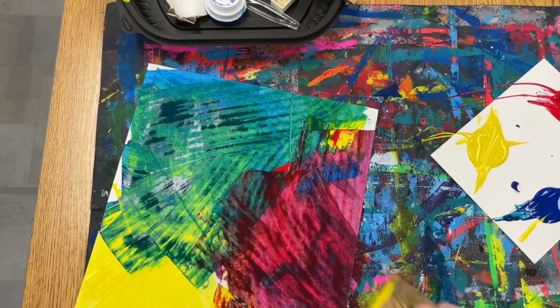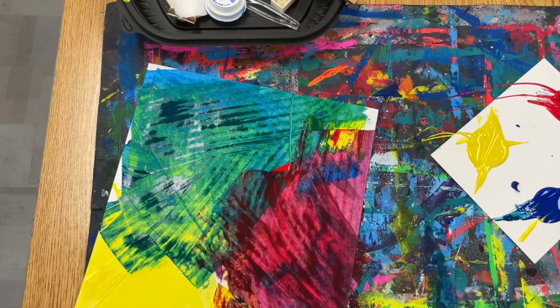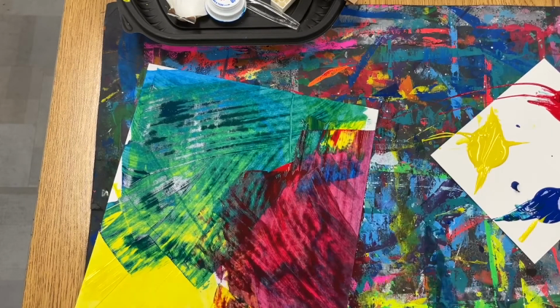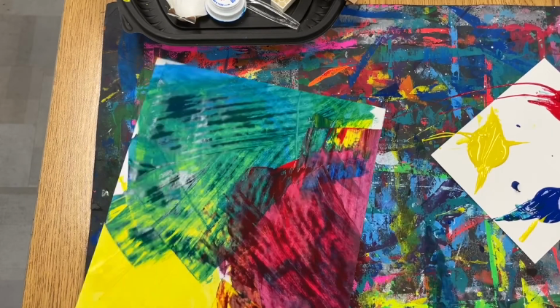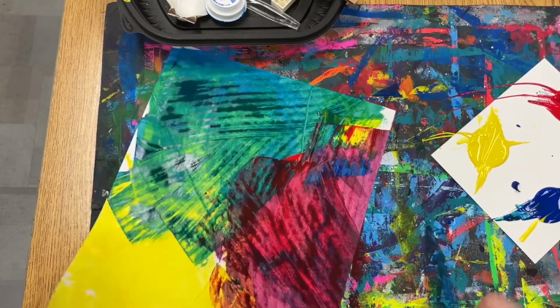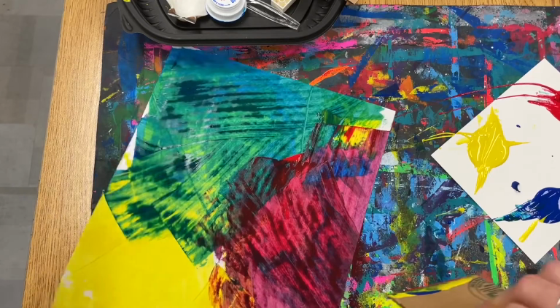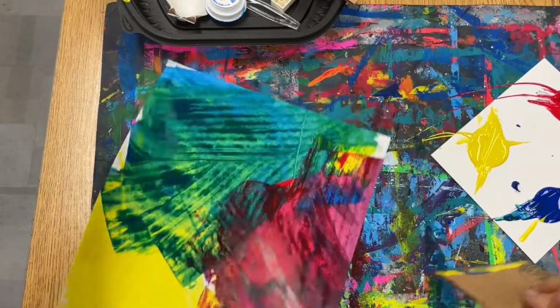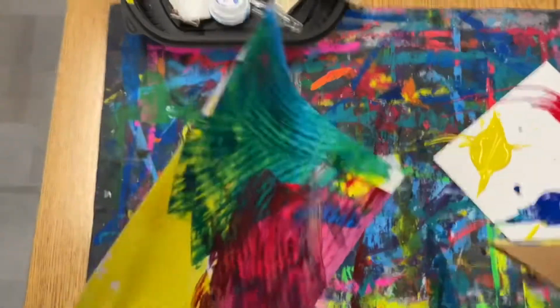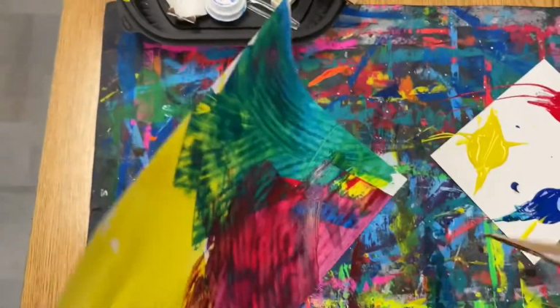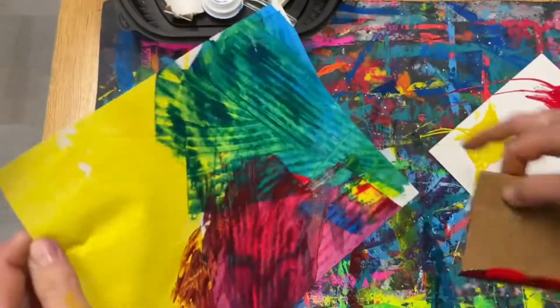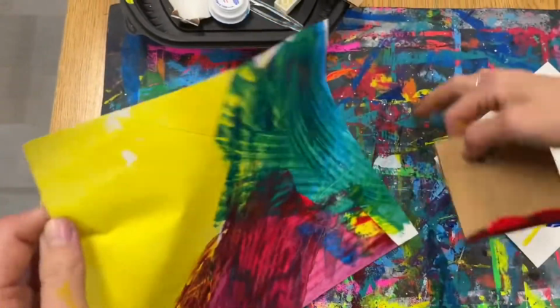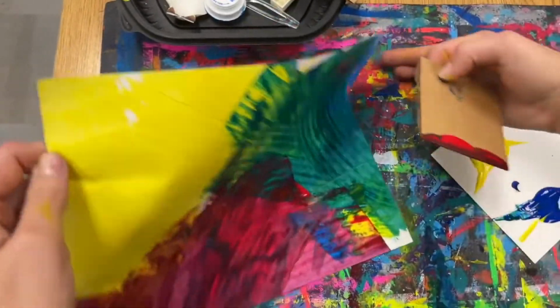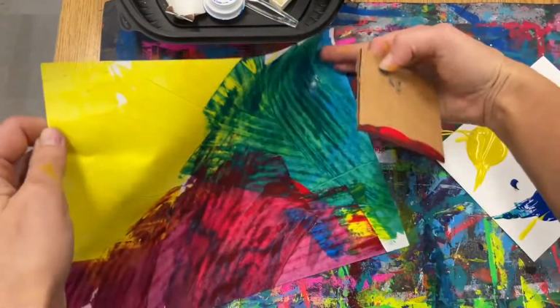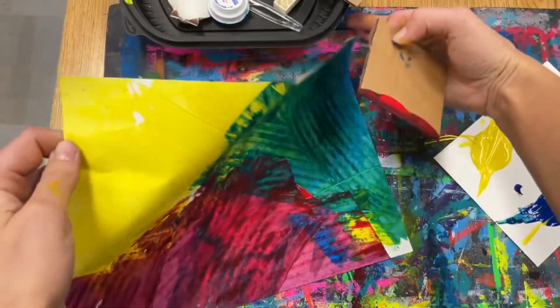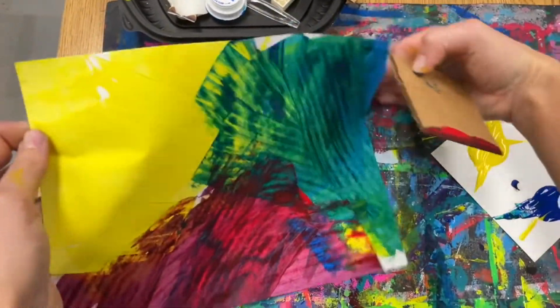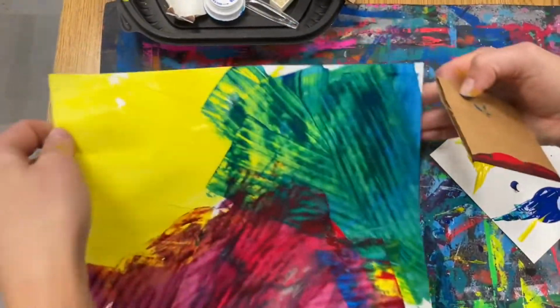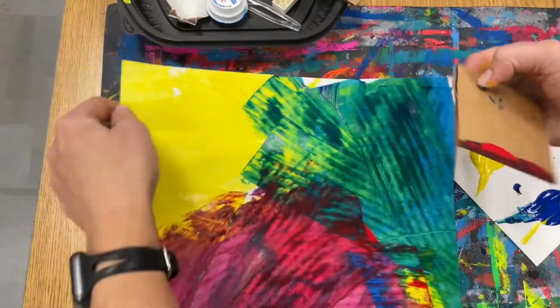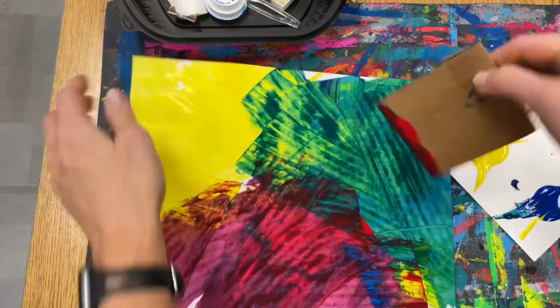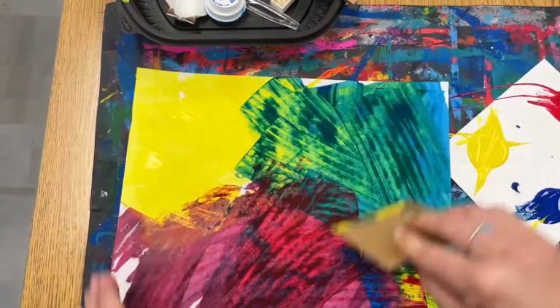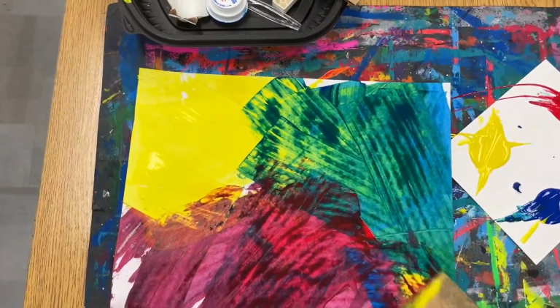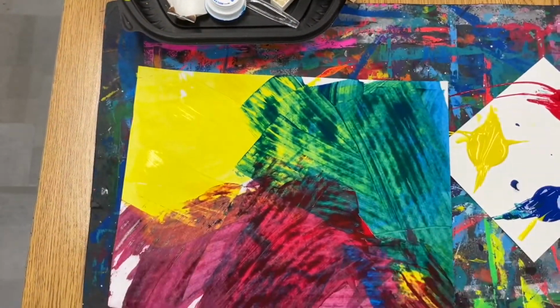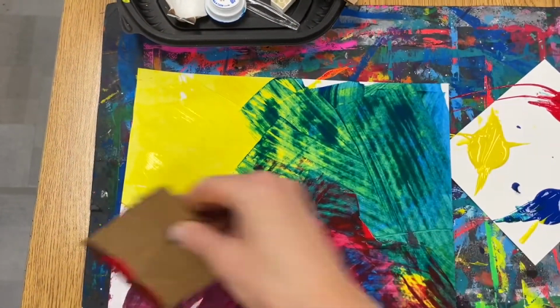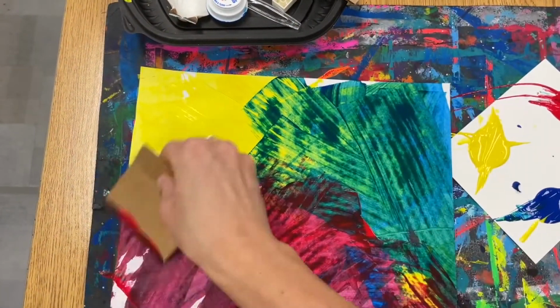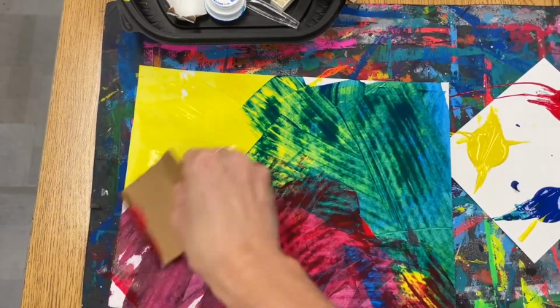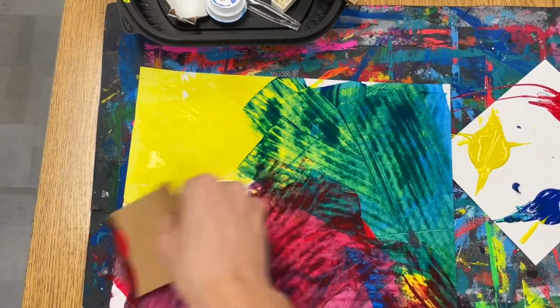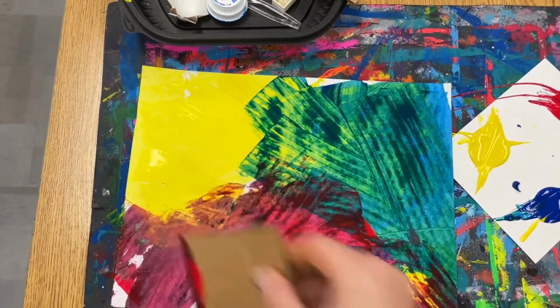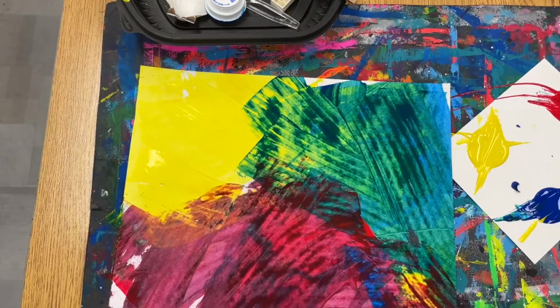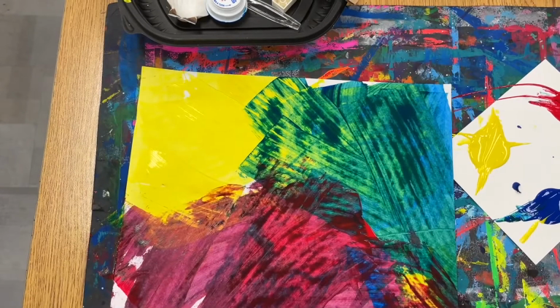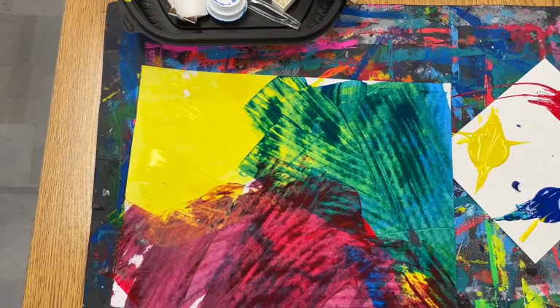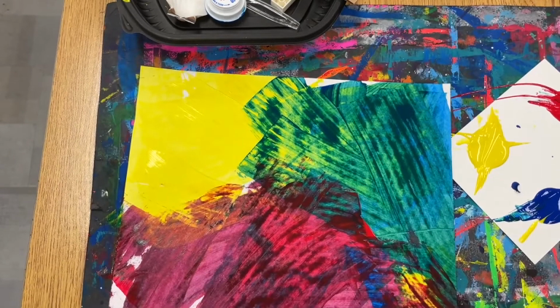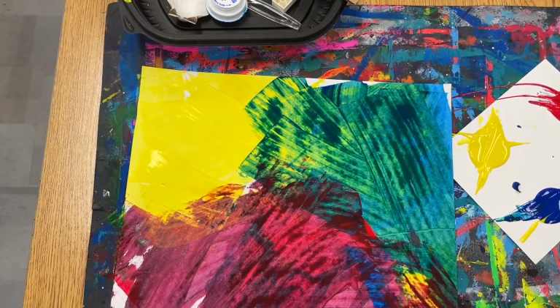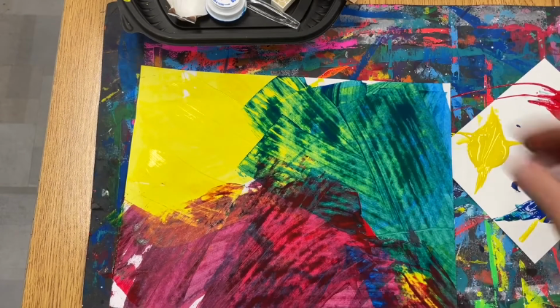You want to try and cover as much of your paper and cover up as much of that white space as possible by using your cardboard like a paintbrush.